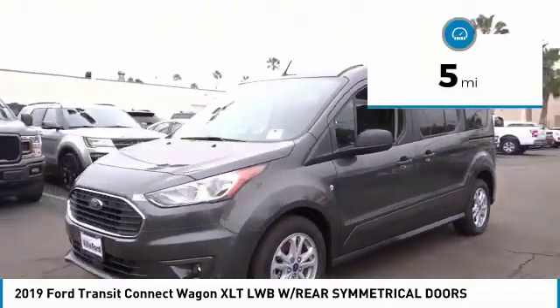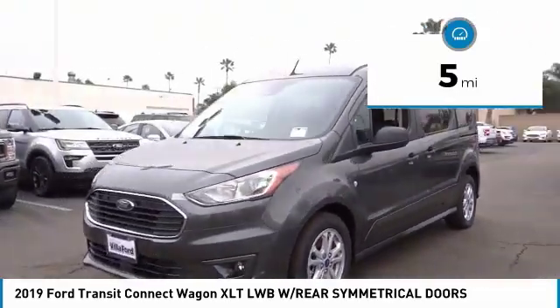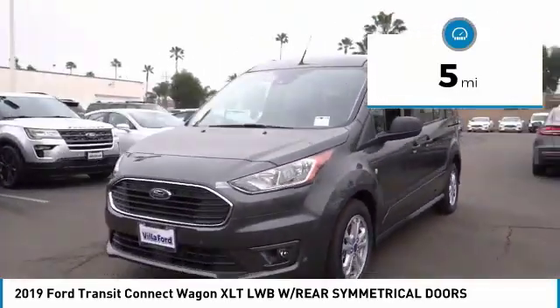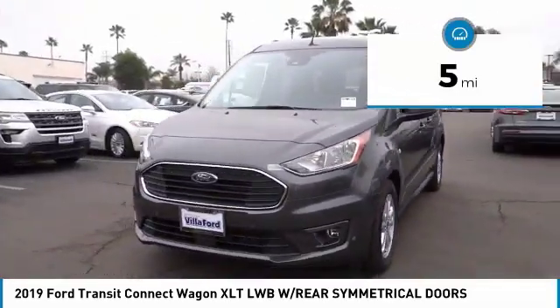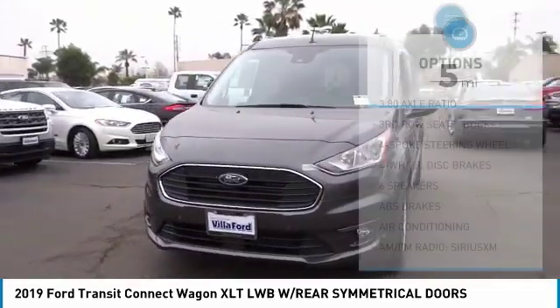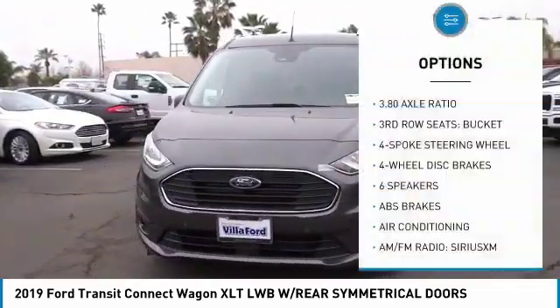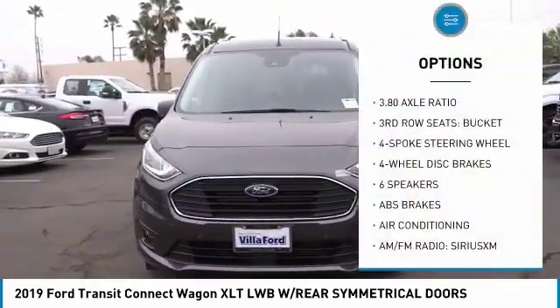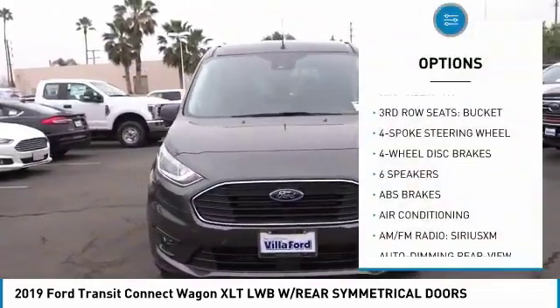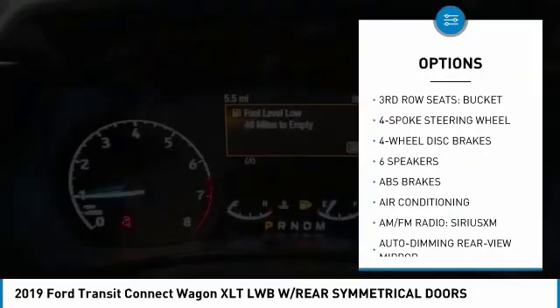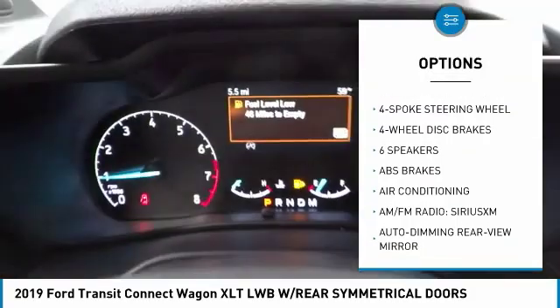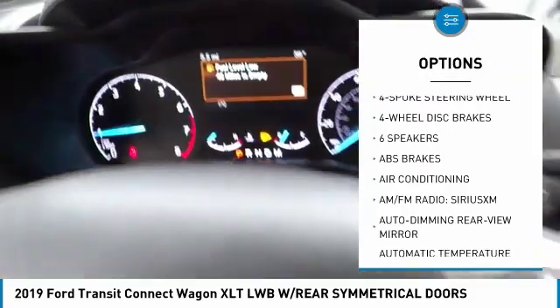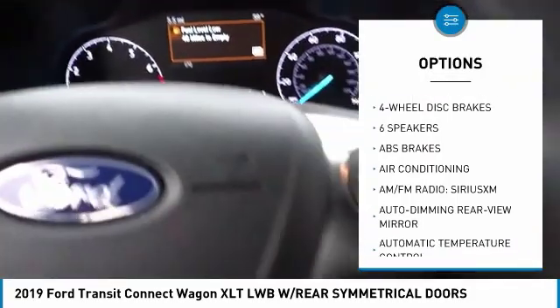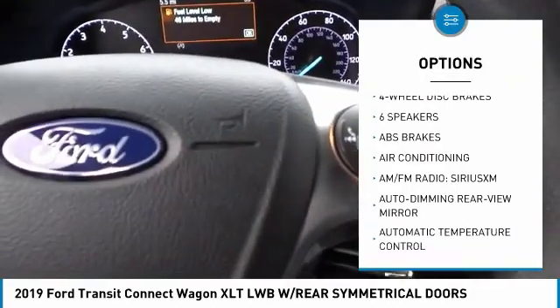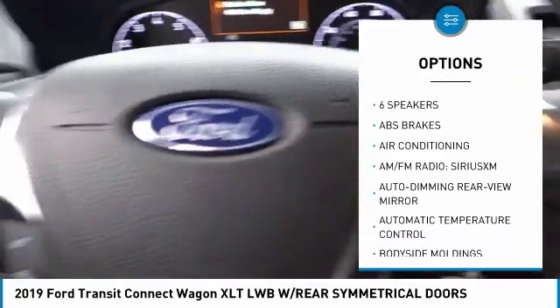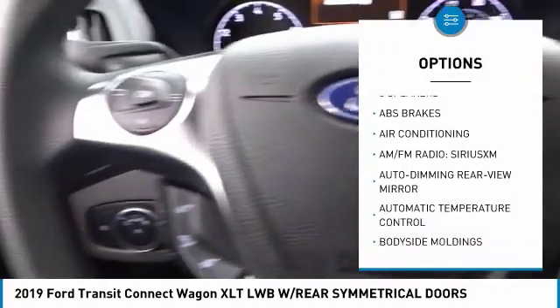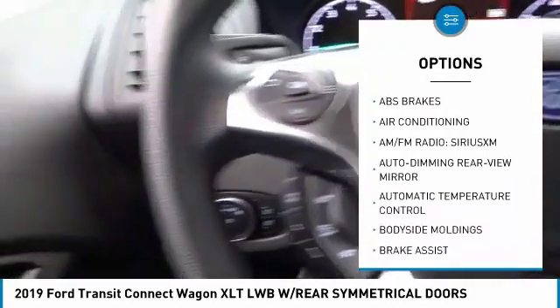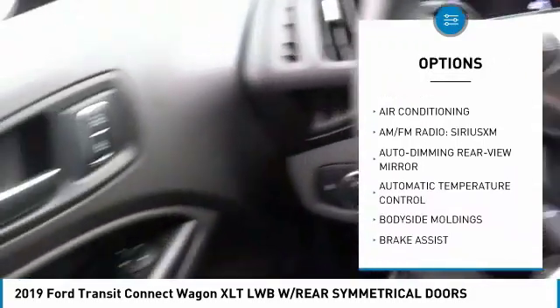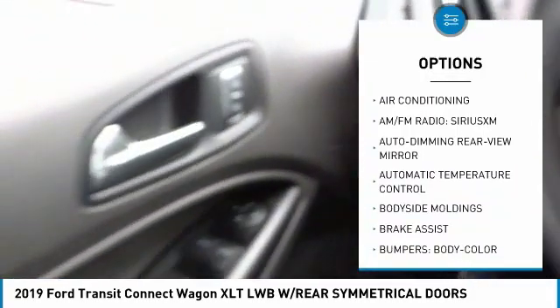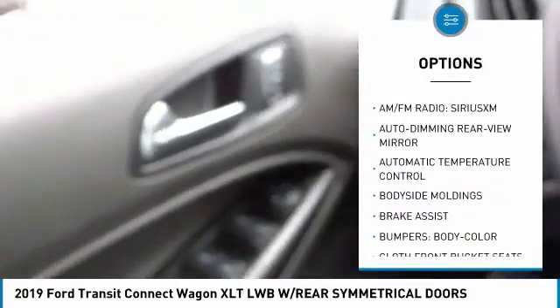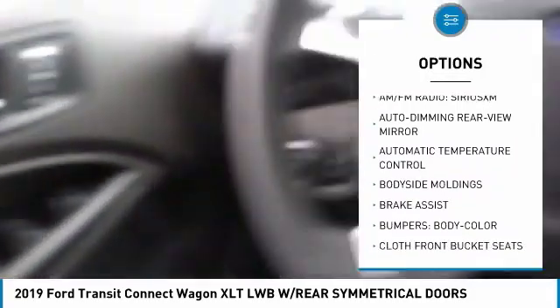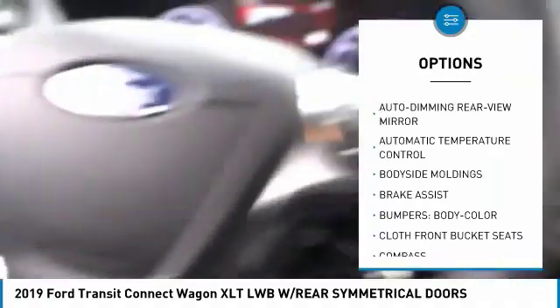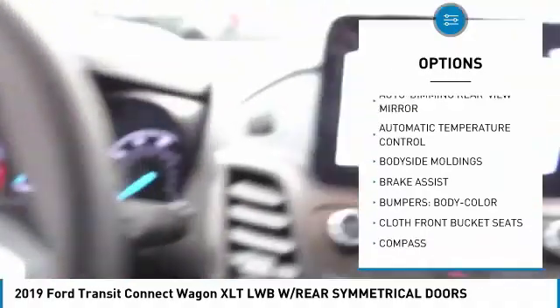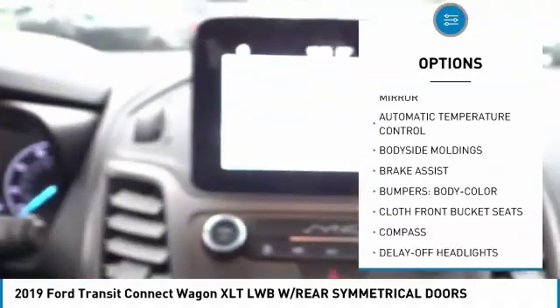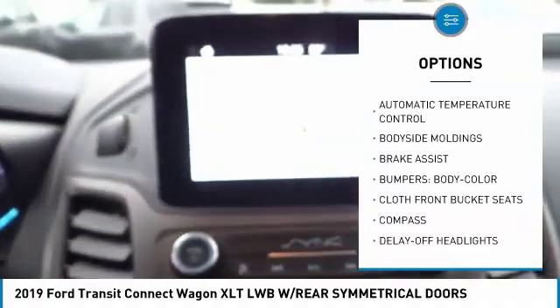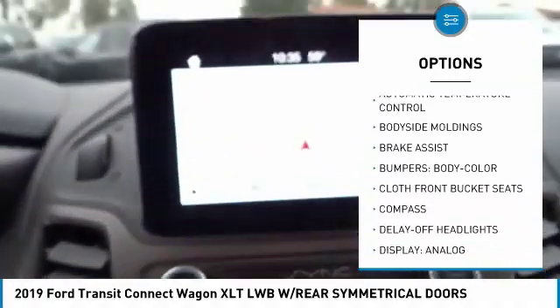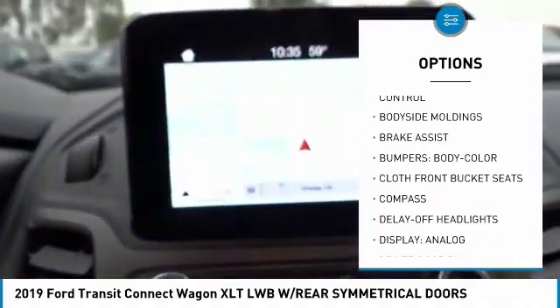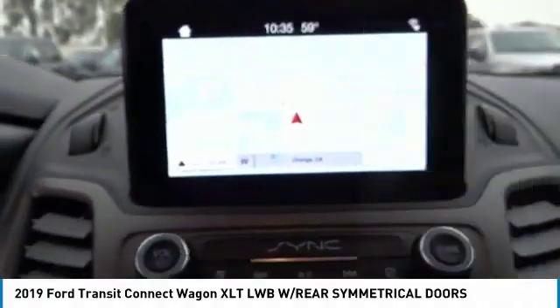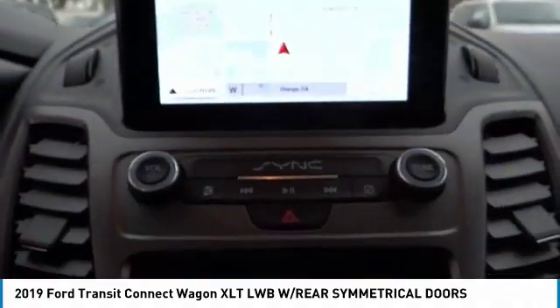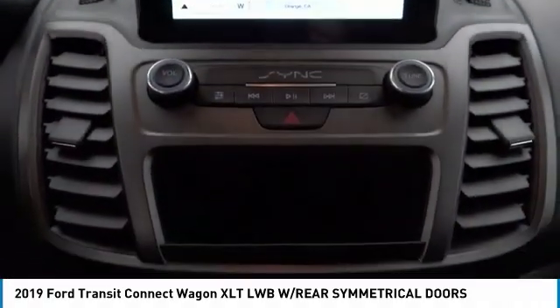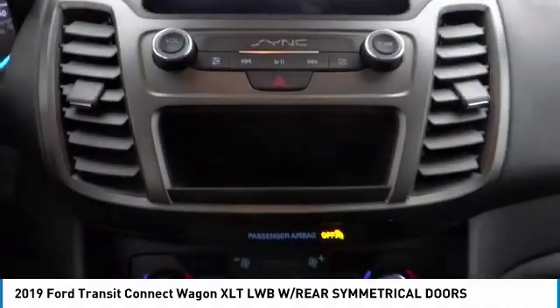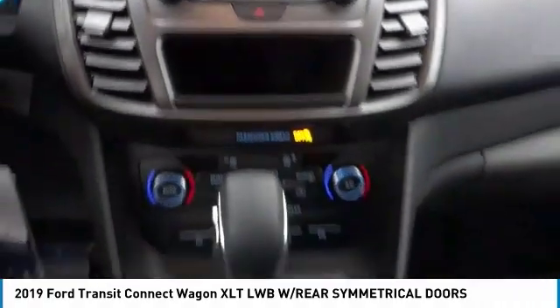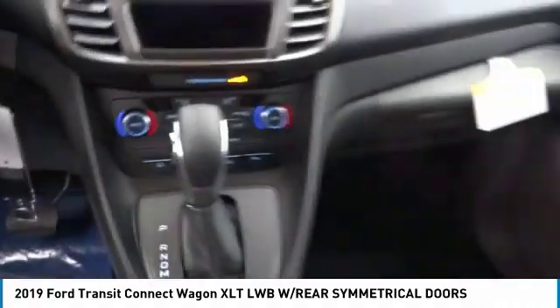Here are some of this vehicle's great options: traction control, dual airbags, air conditioning, power steering, four-wheel disc brakes, center armrest, electronic stability control, fog lights, compass, and power windows.